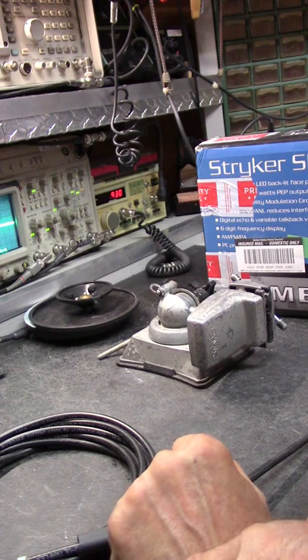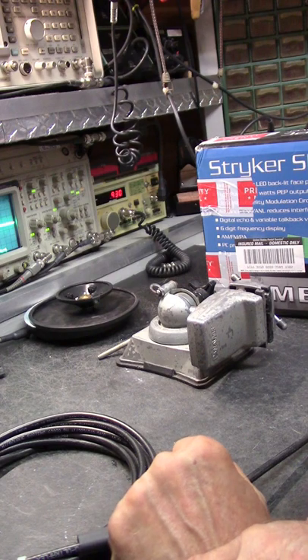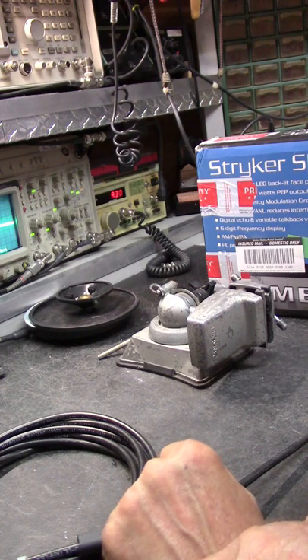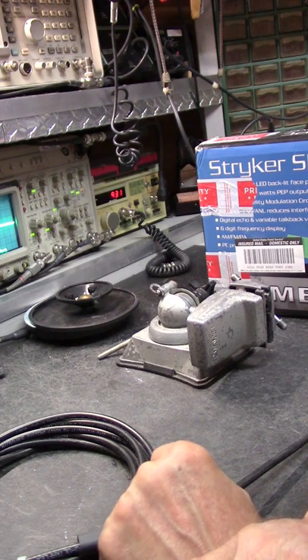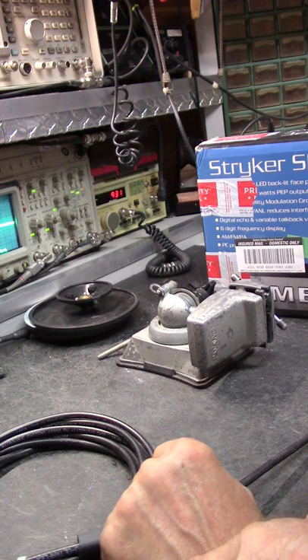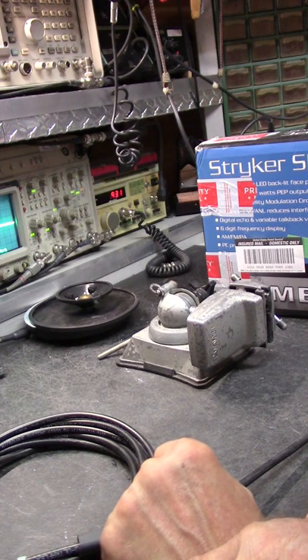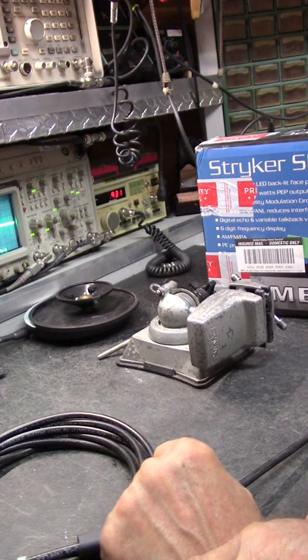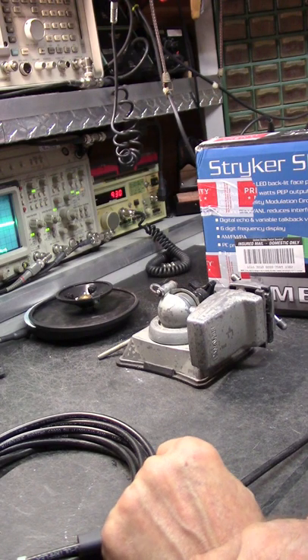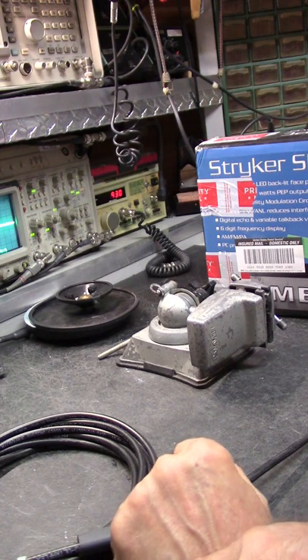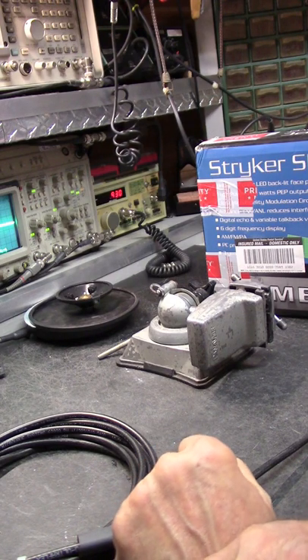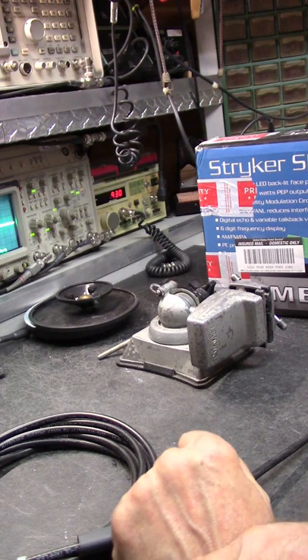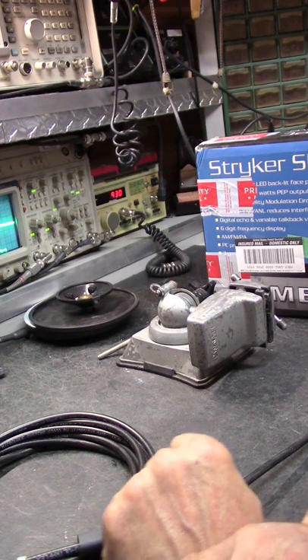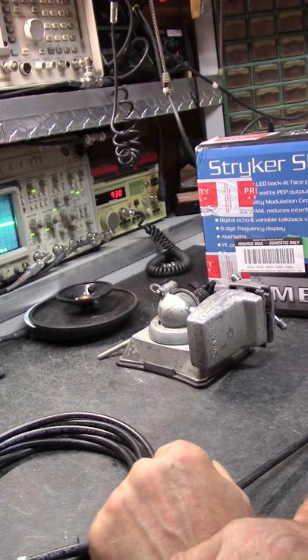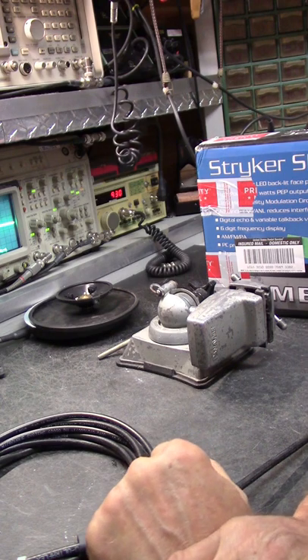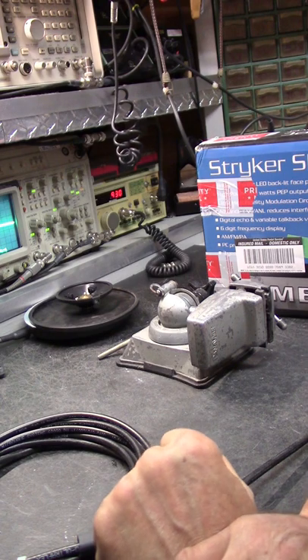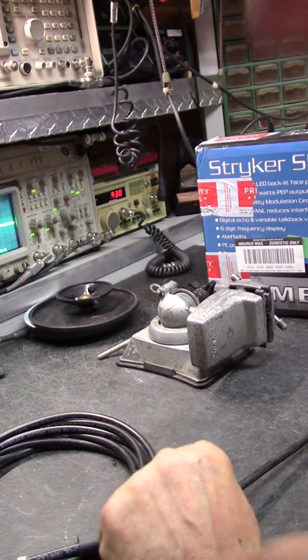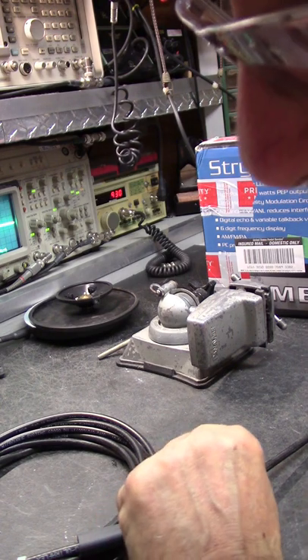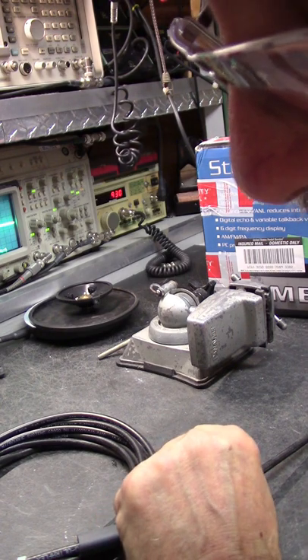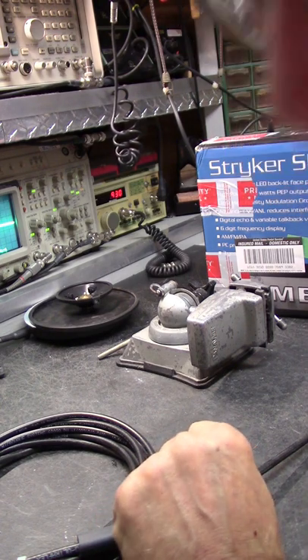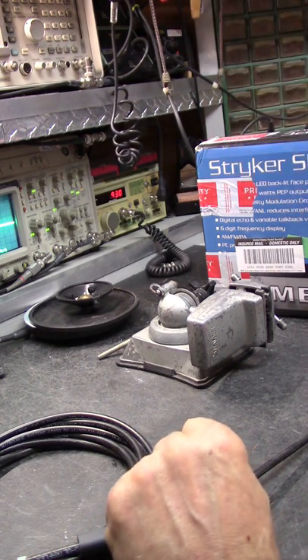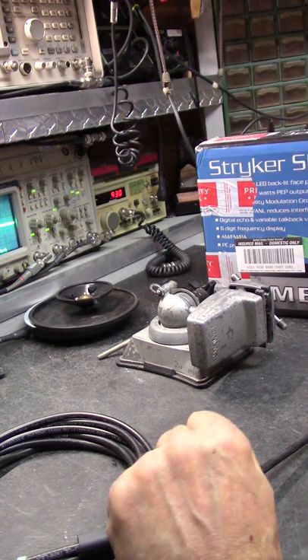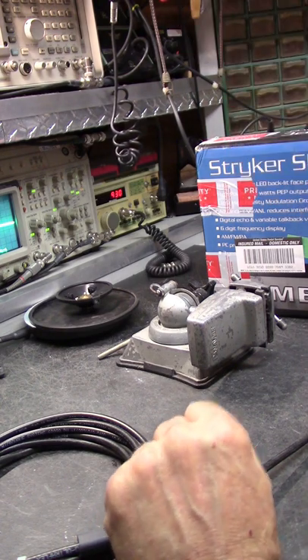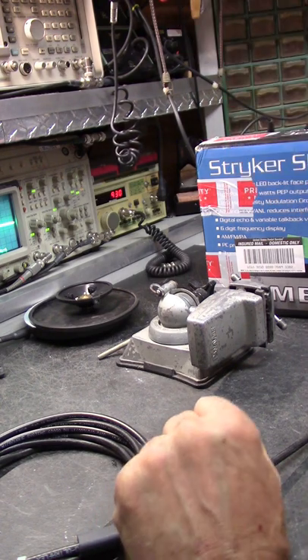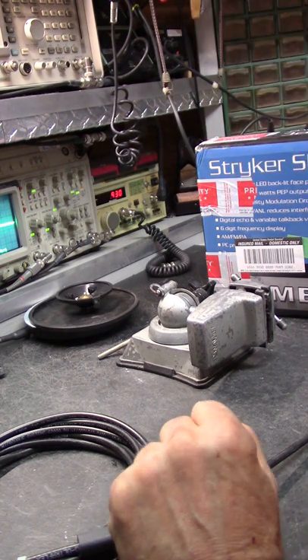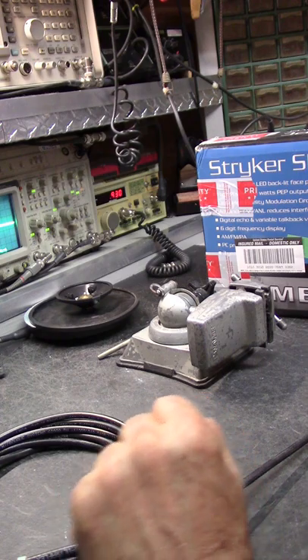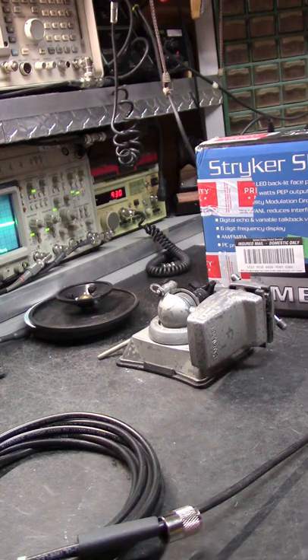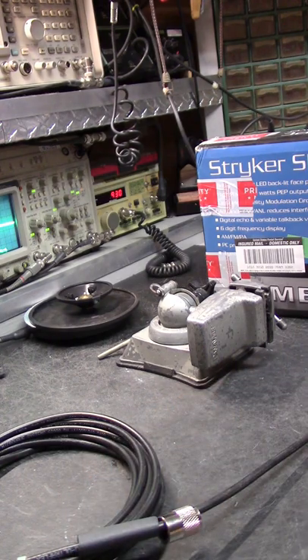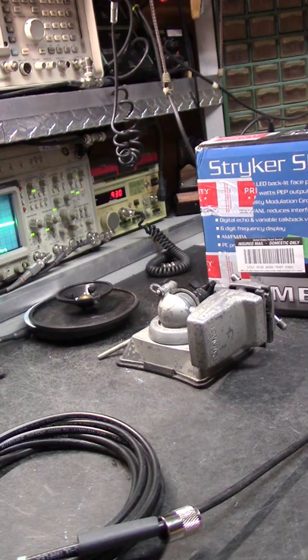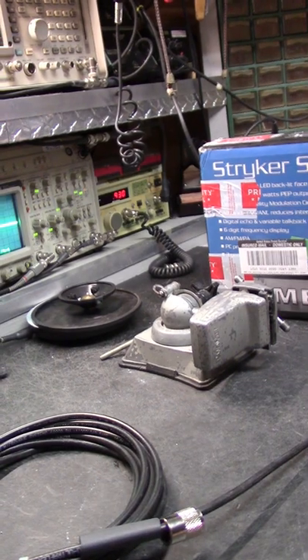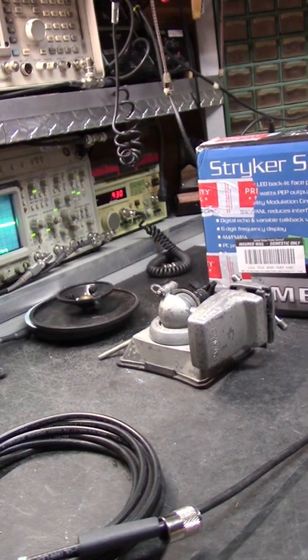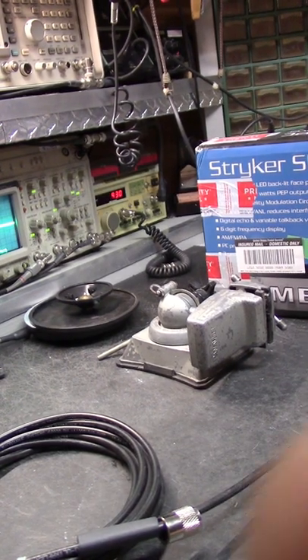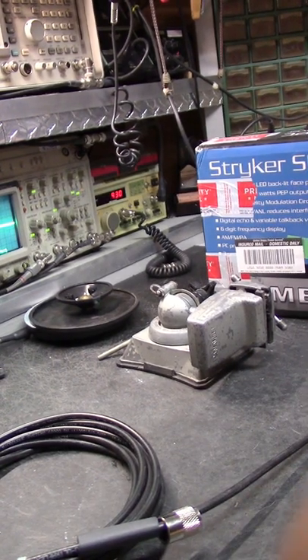We're getting them all worked out, worked in, worked over as fast as we can. I hope everybody has a great day — get ready for the weekend. 163, mud duck station Rio Grande, I'm clear. Click click.